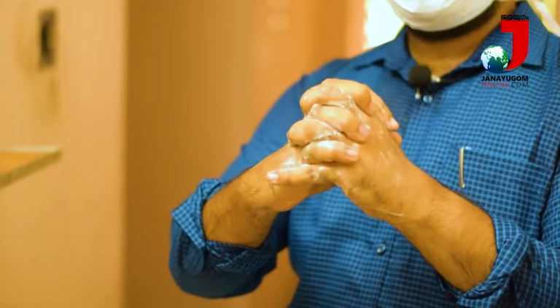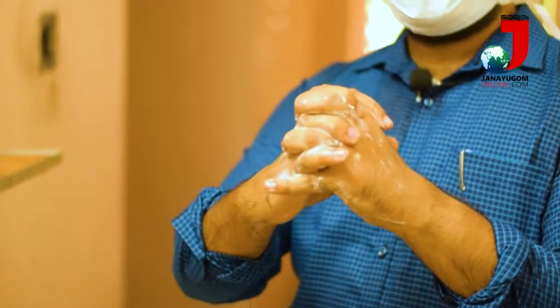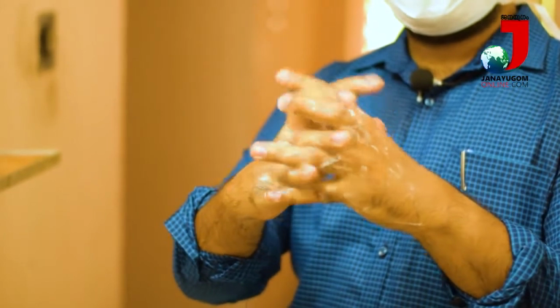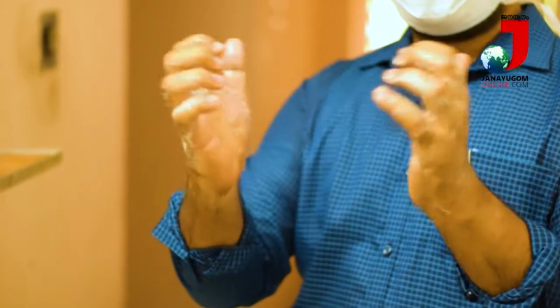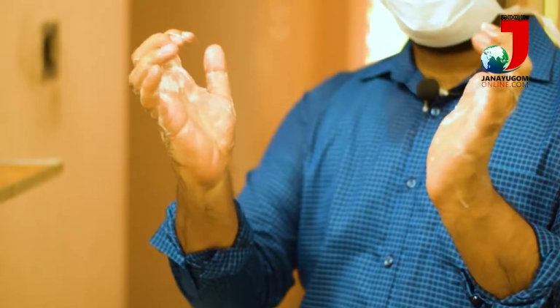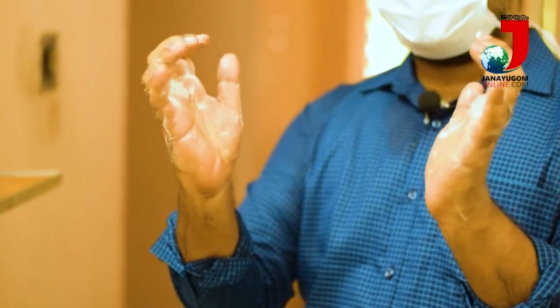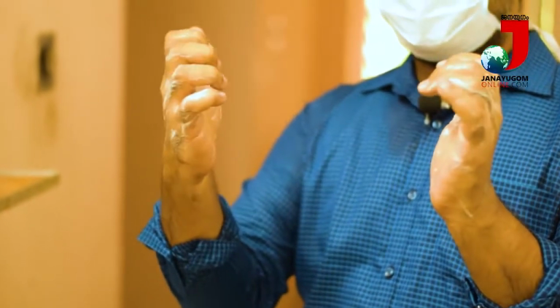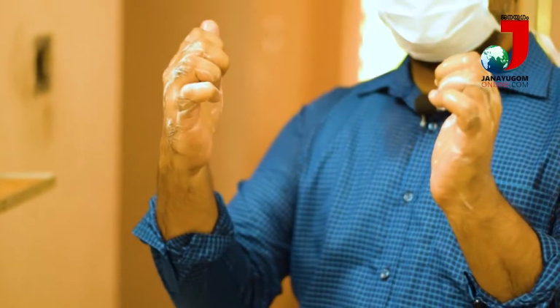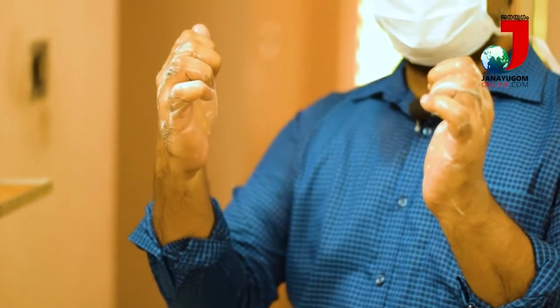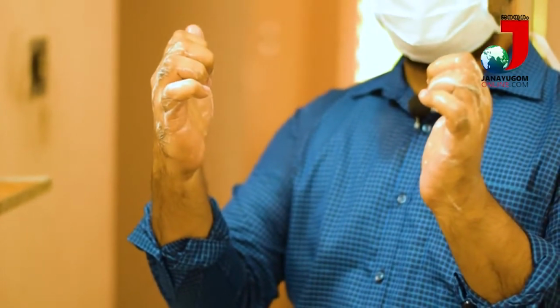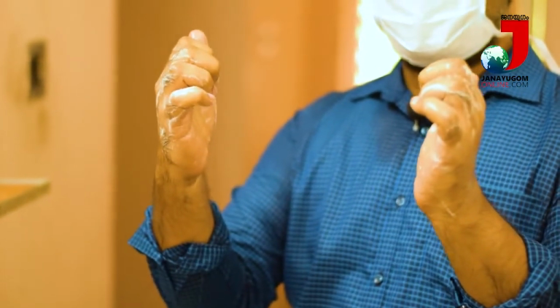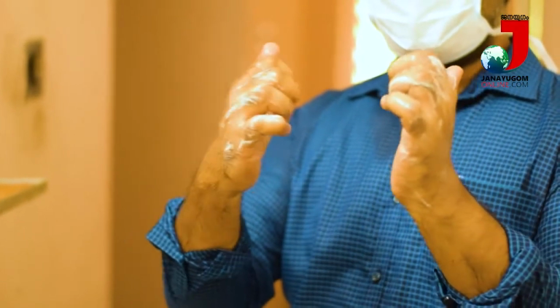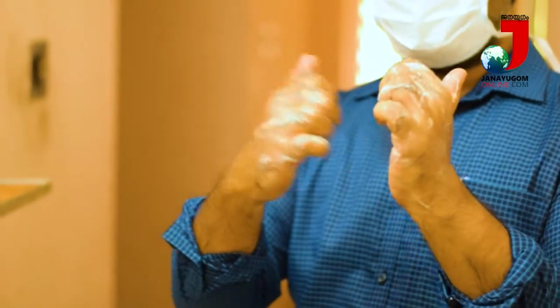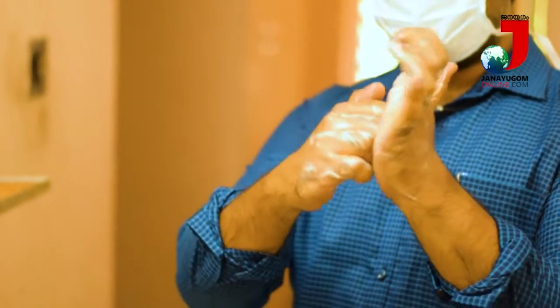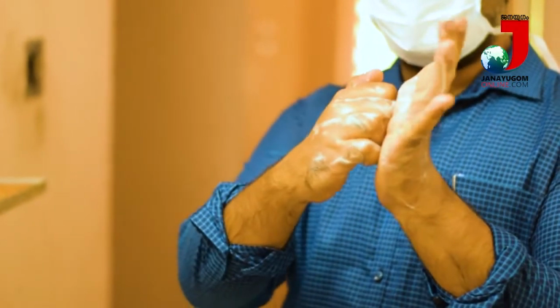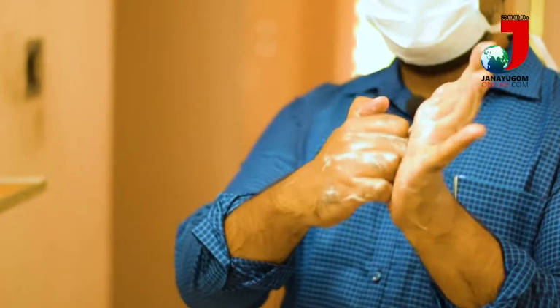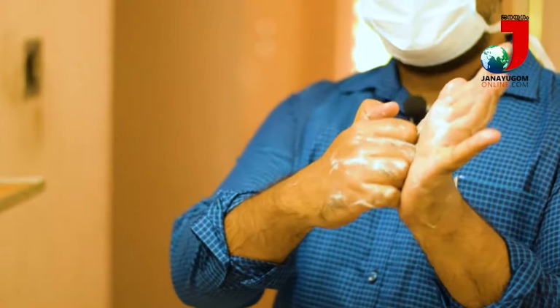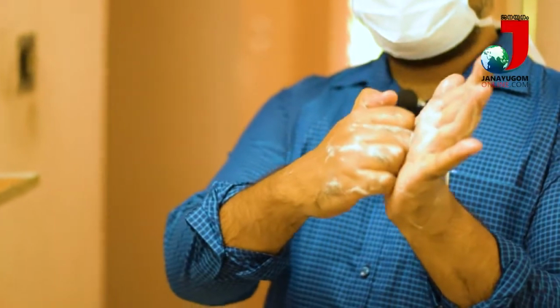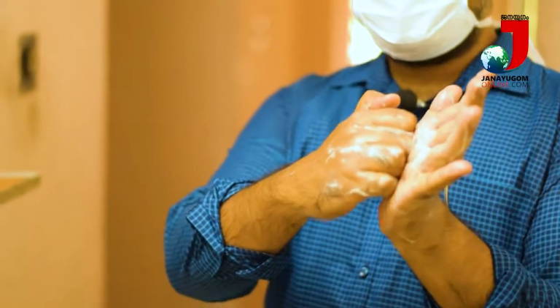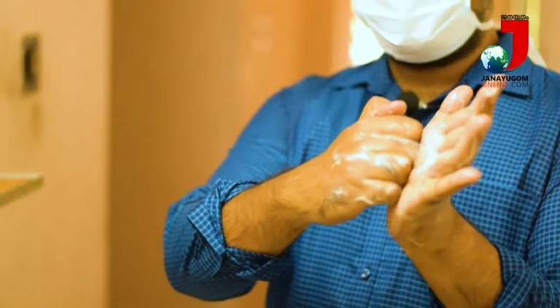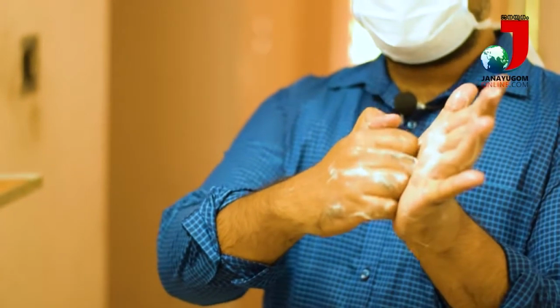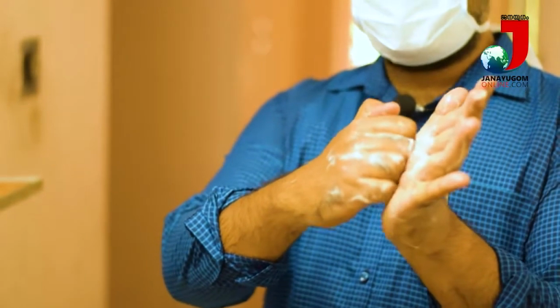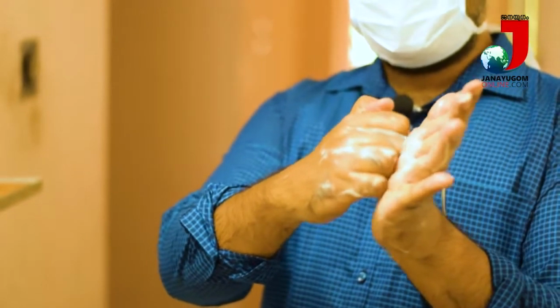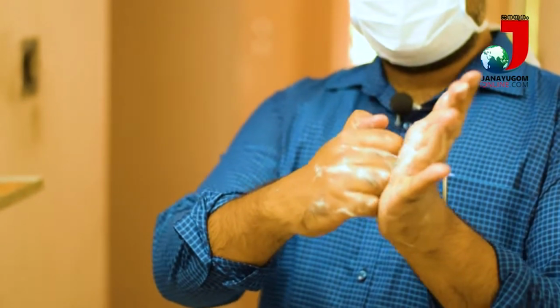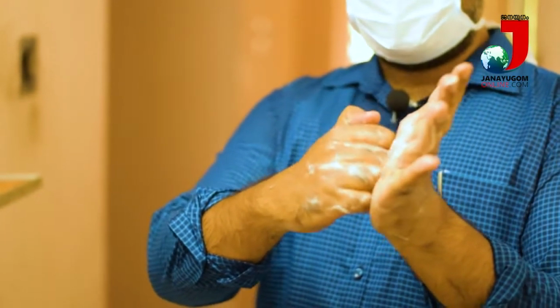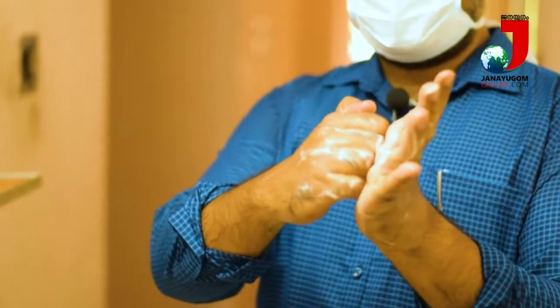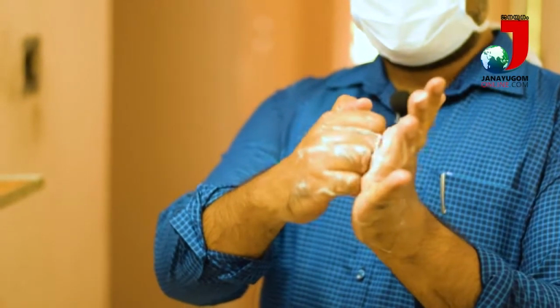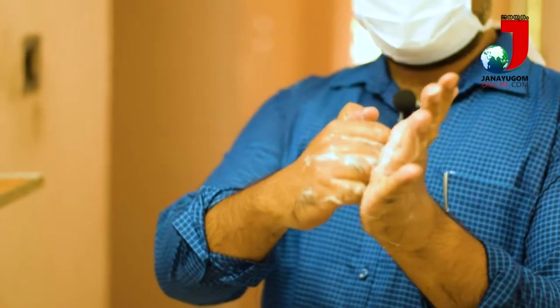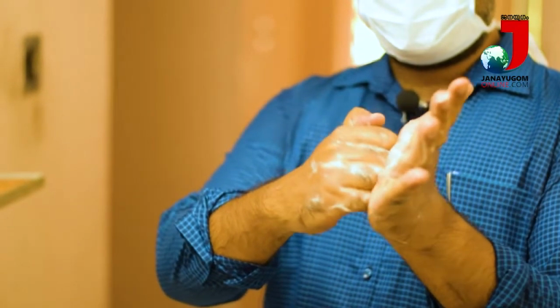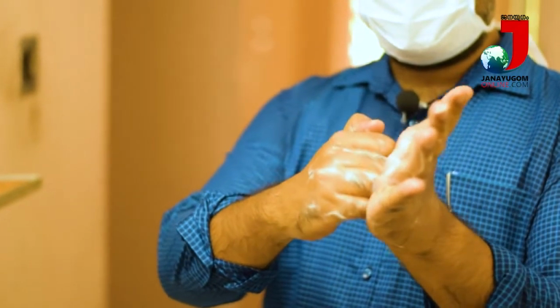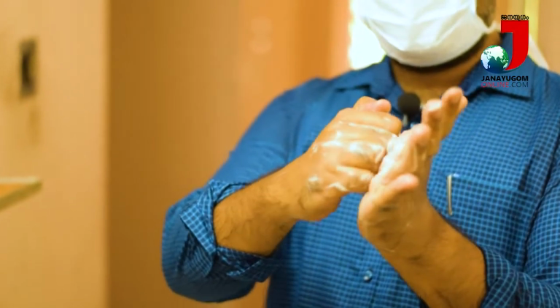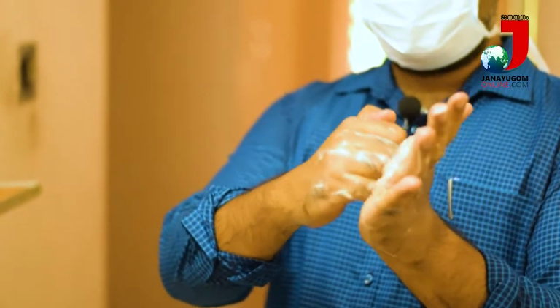4th step. The fingers are in the area. This is the opposite segment.